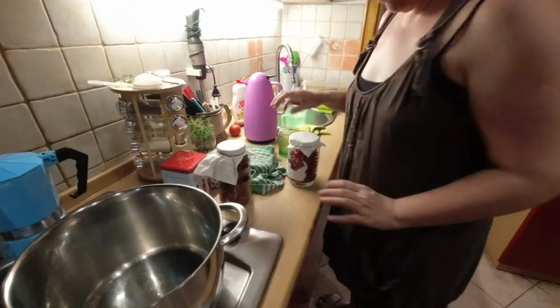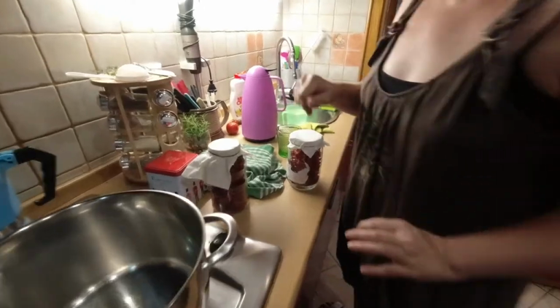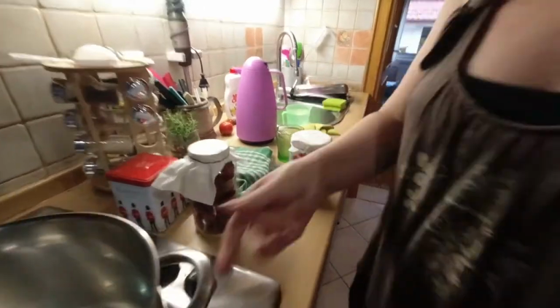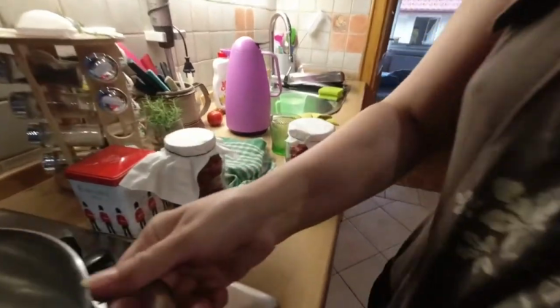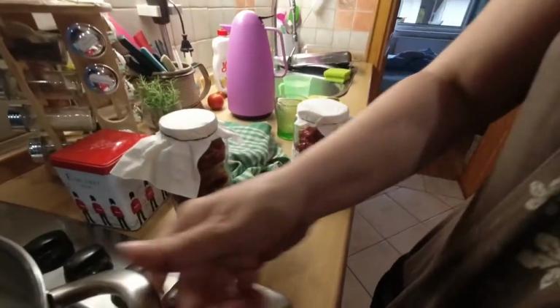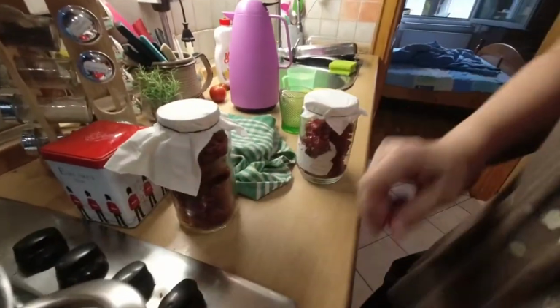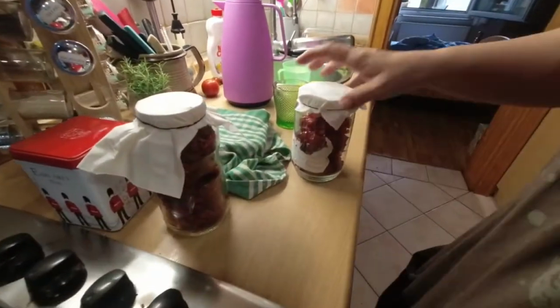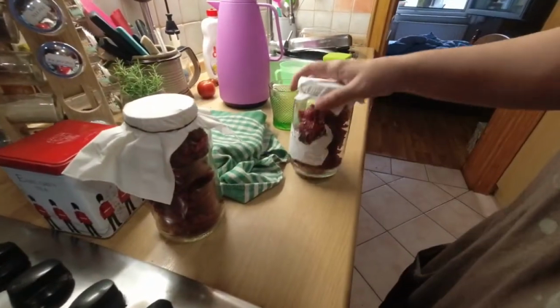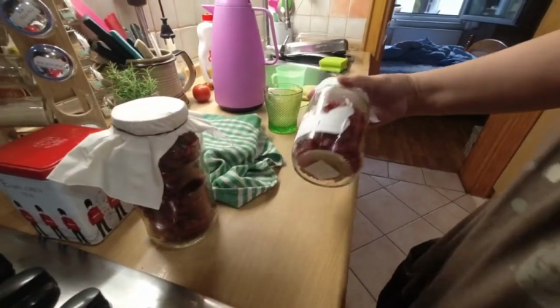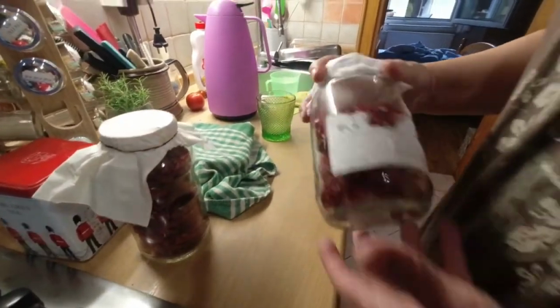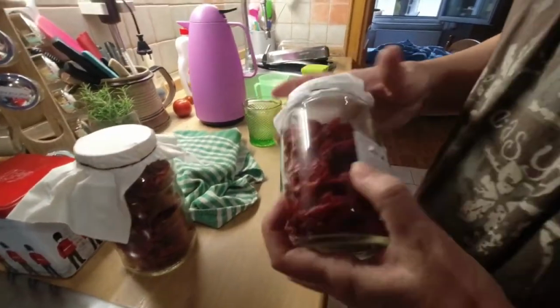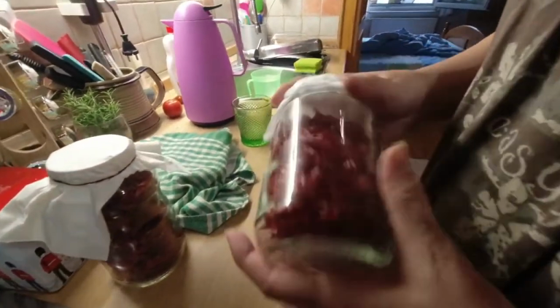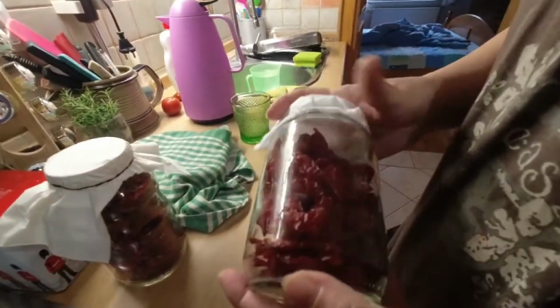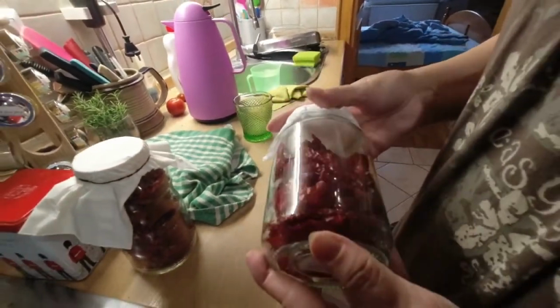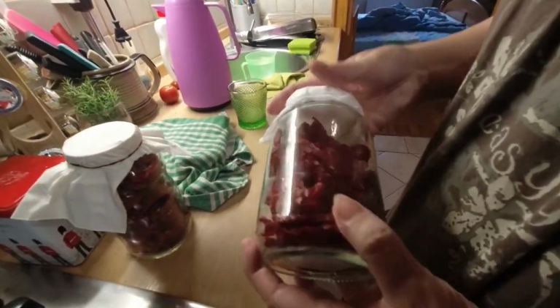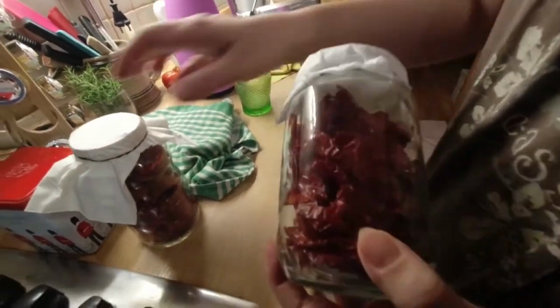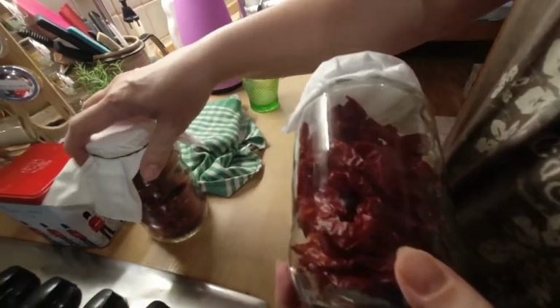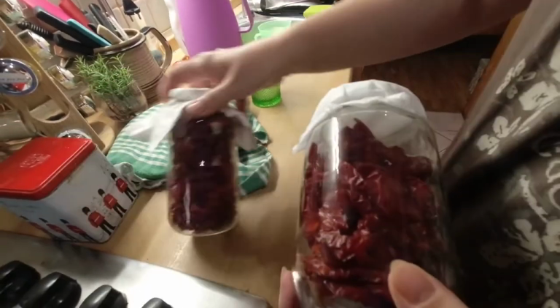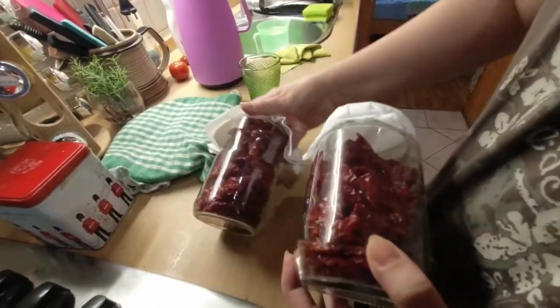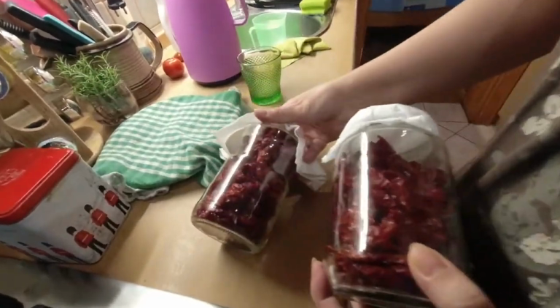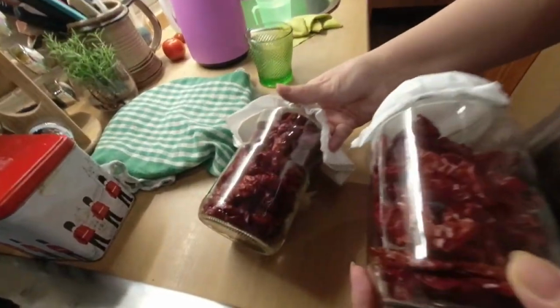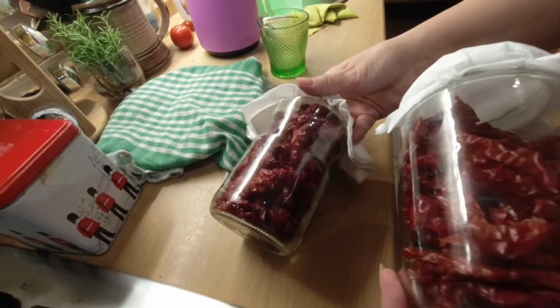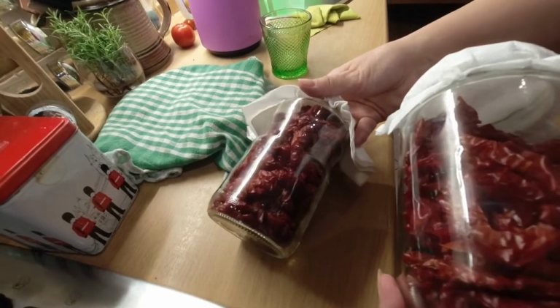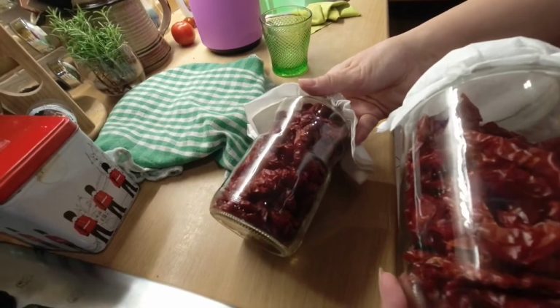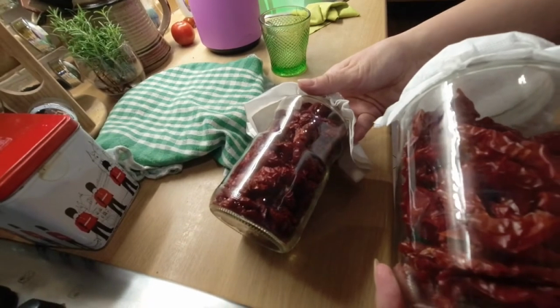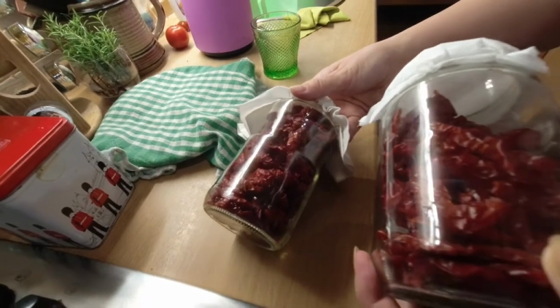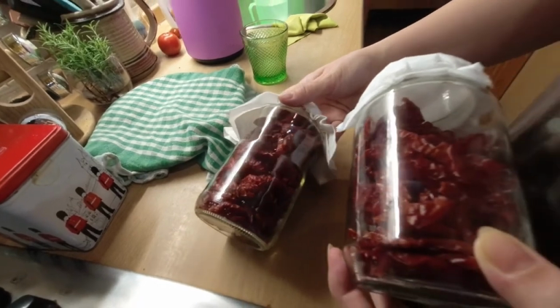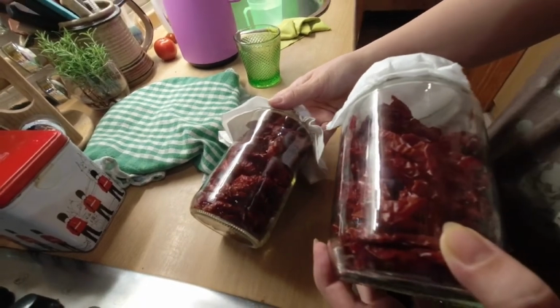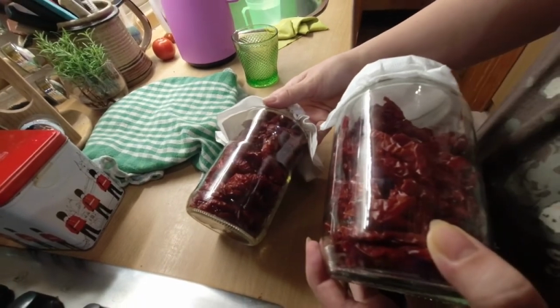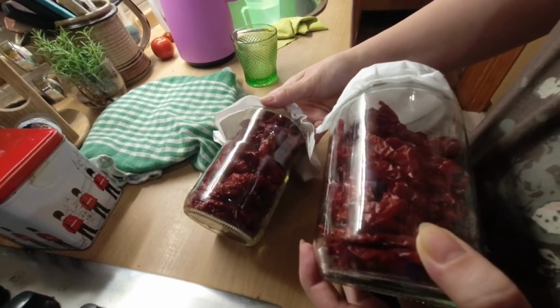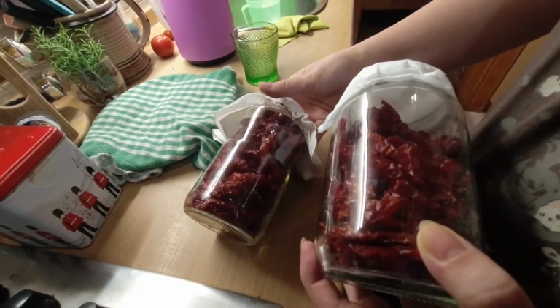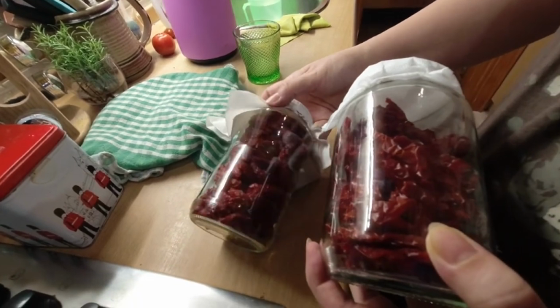So what's in these glasses first? Sun-dried tomatoes. These are the ones you've done yourself? Yes.